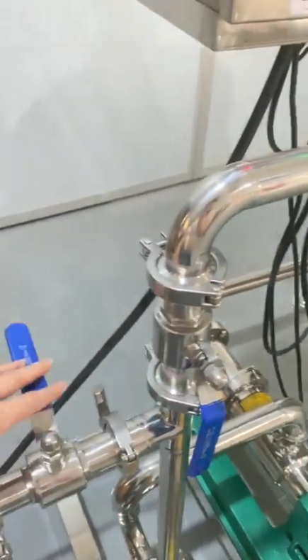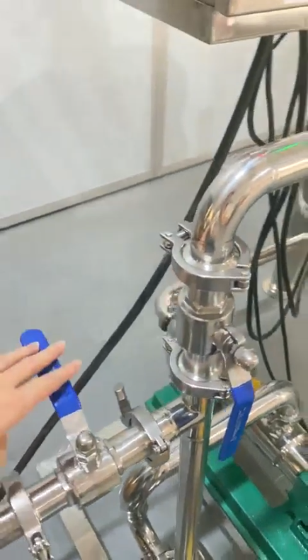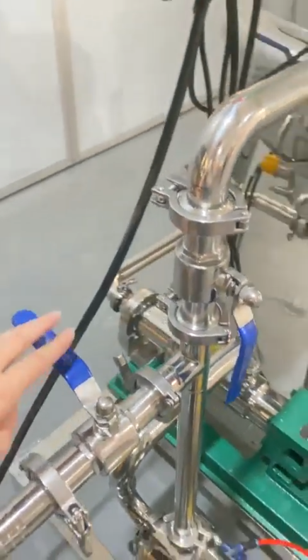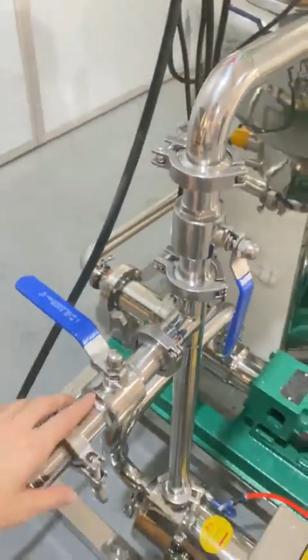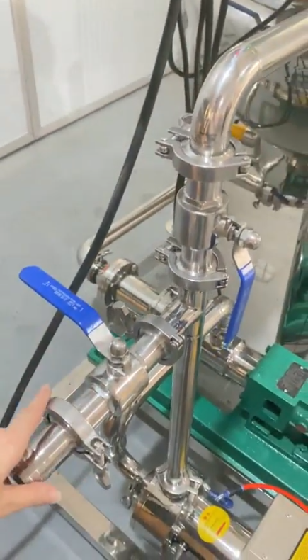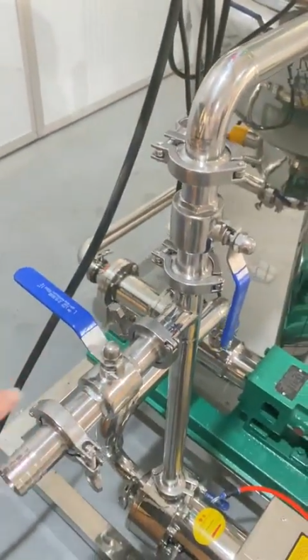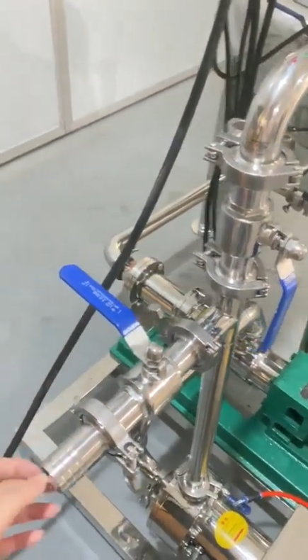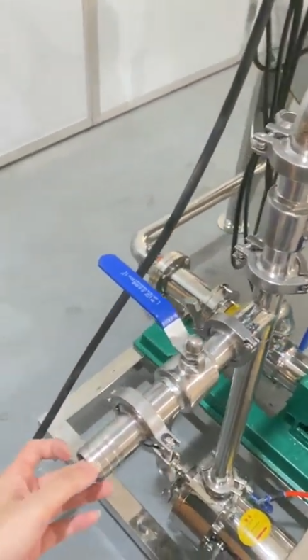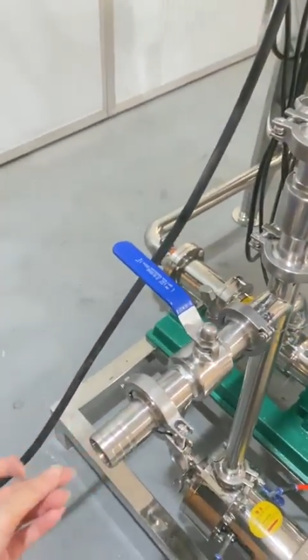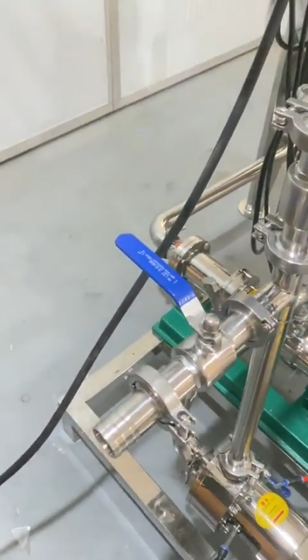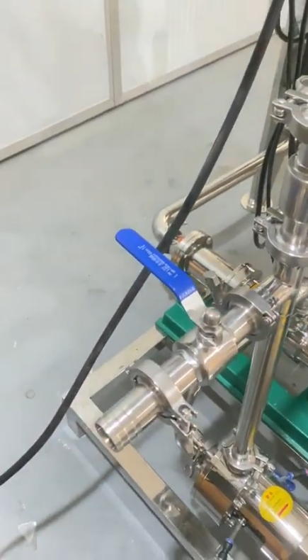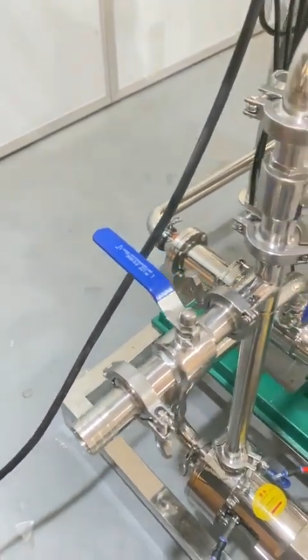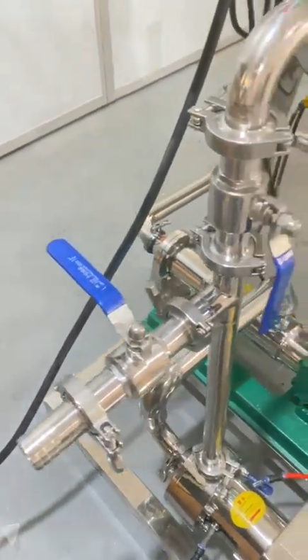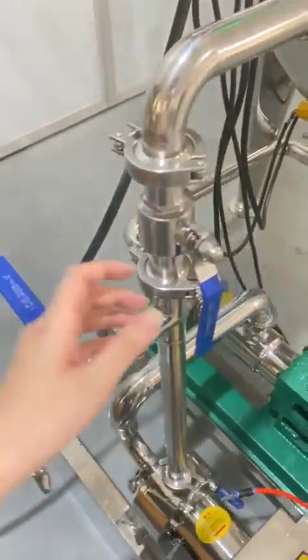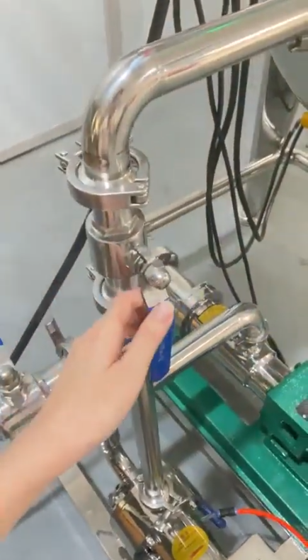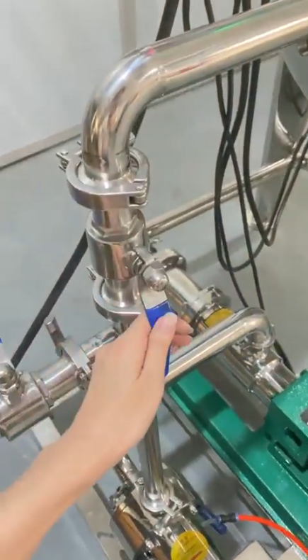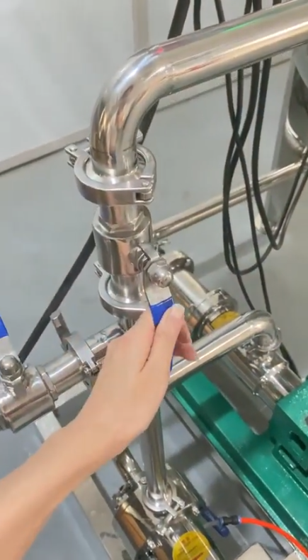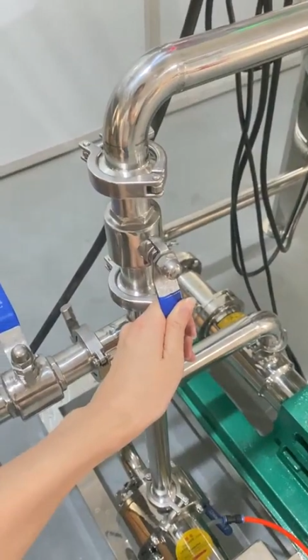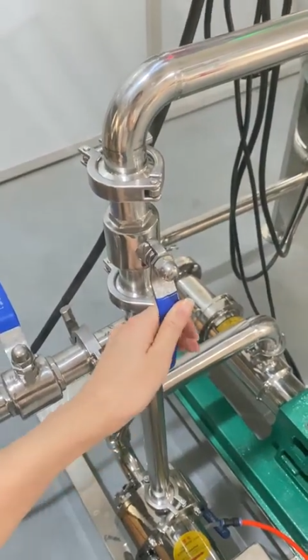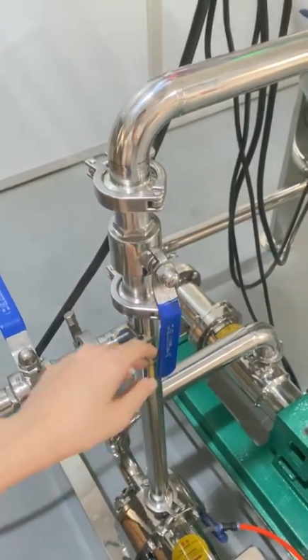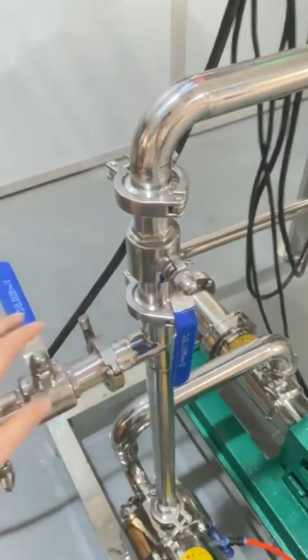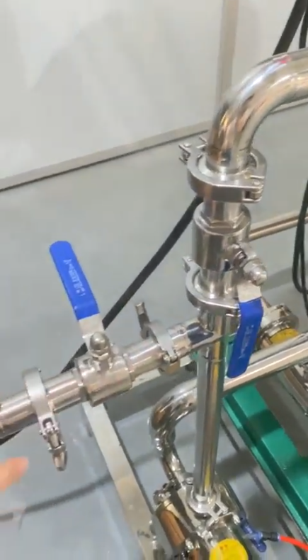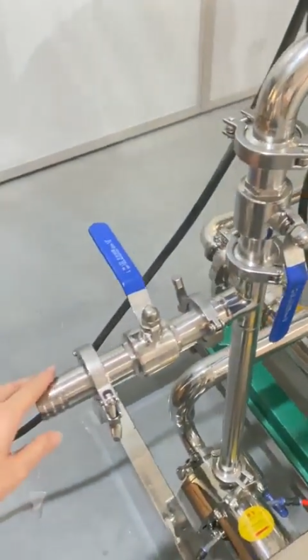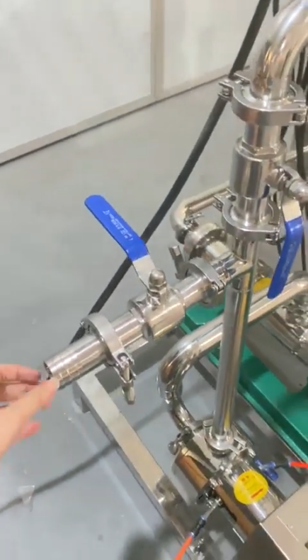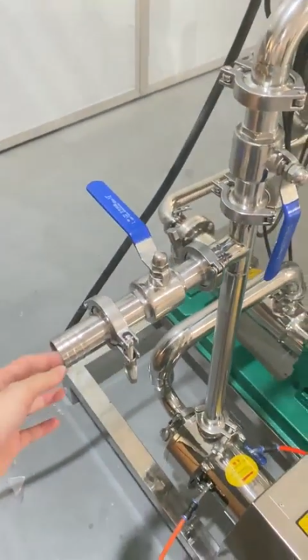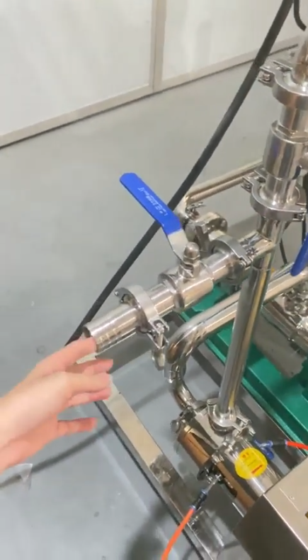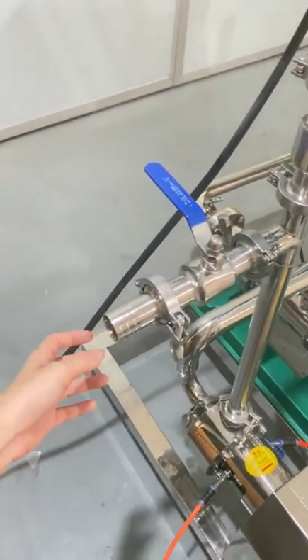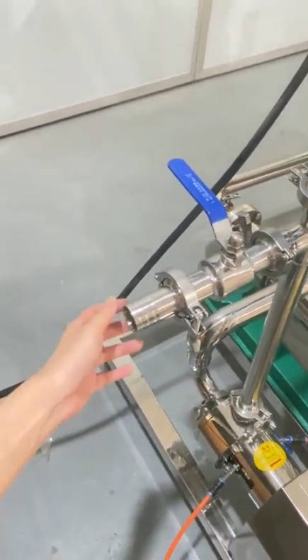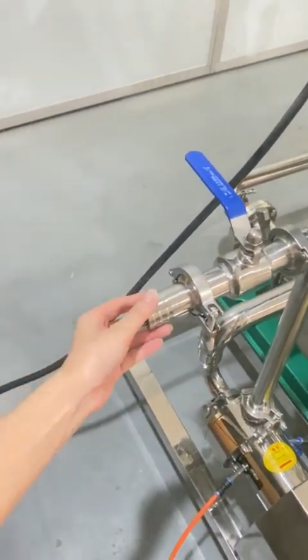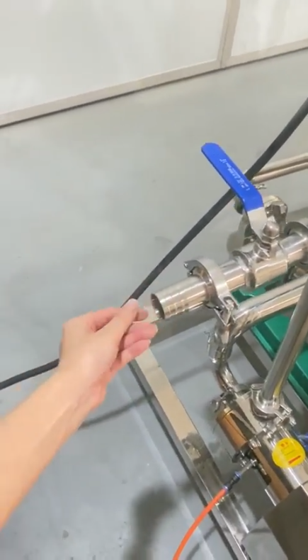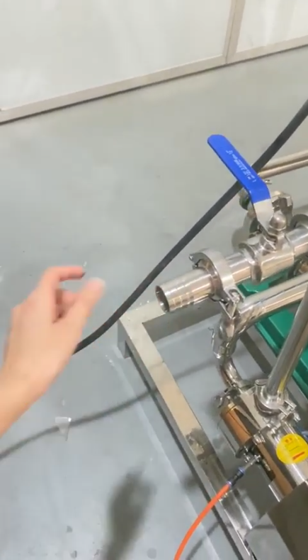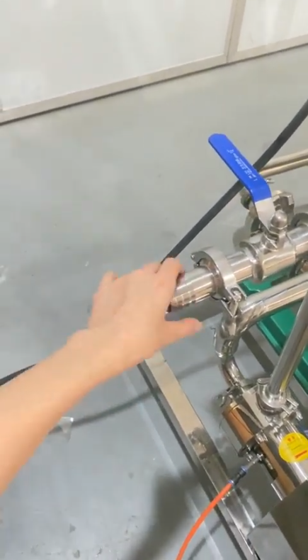You have to turn on this valve to discharge the homogenizer, but make sure to turn off this other valve. Then the homogenizer material will come up from this pump.